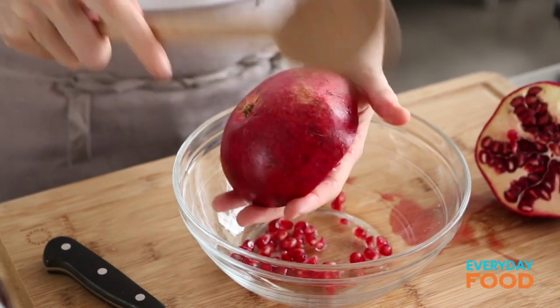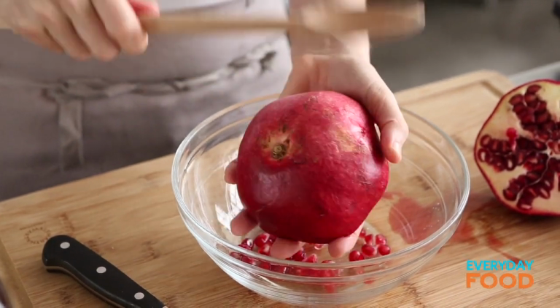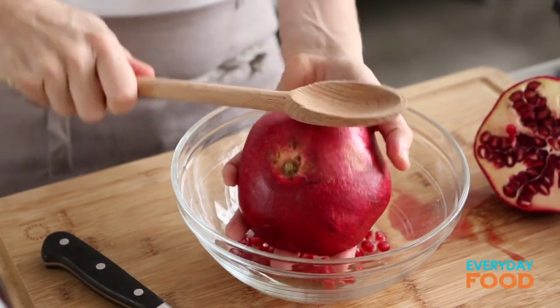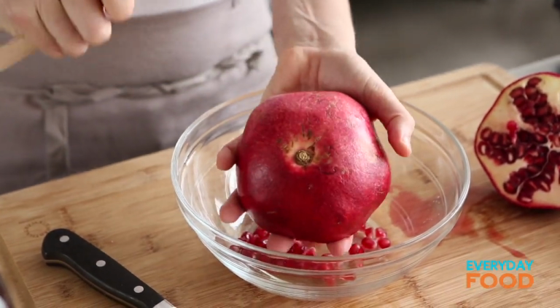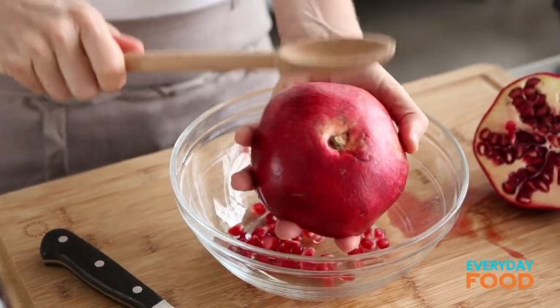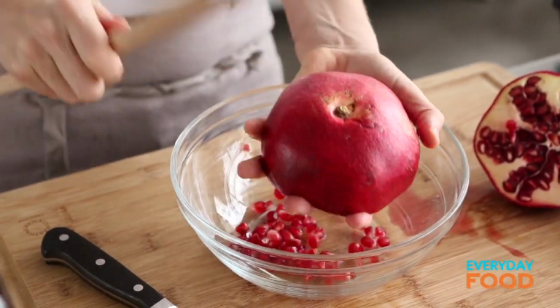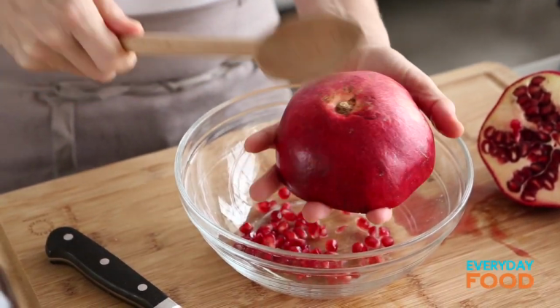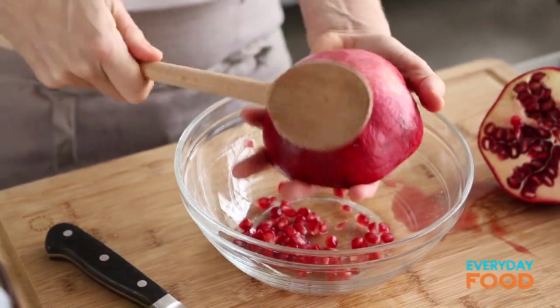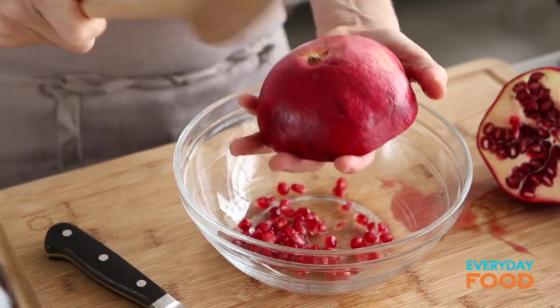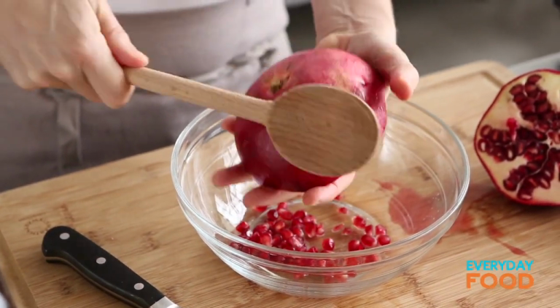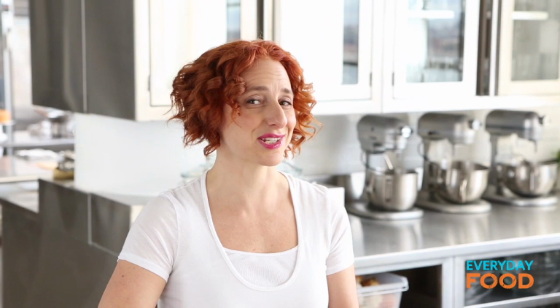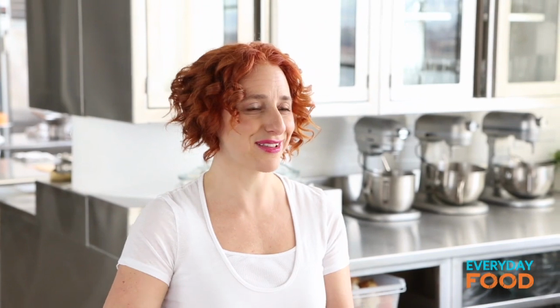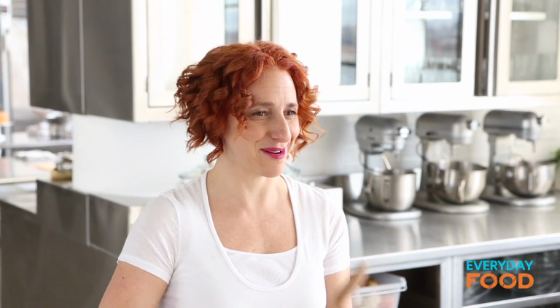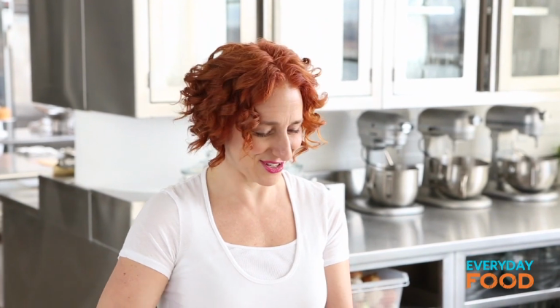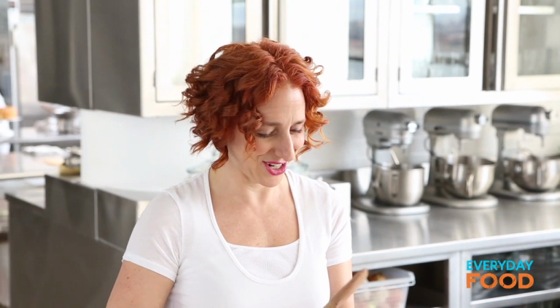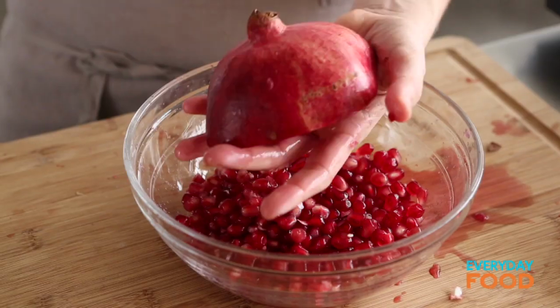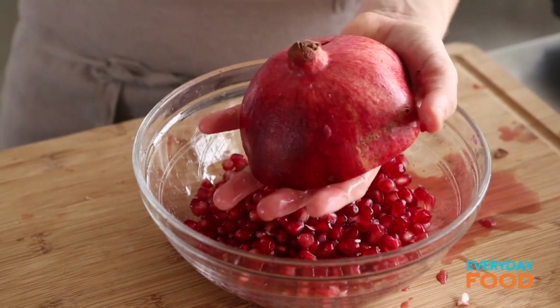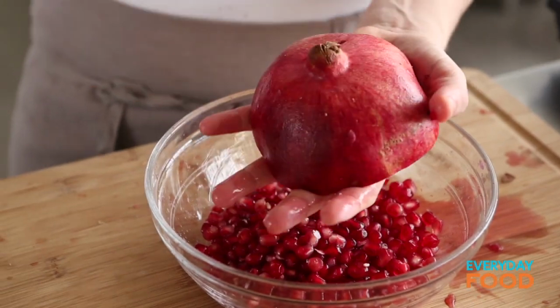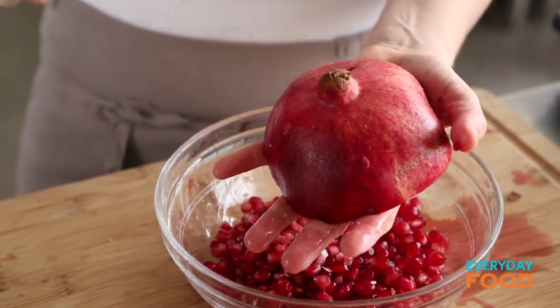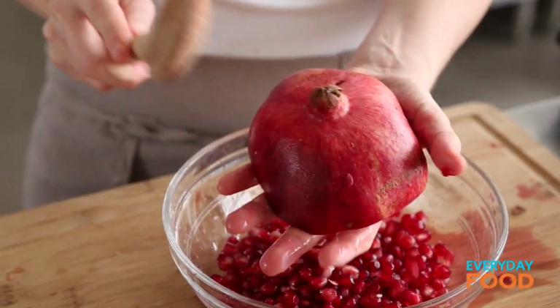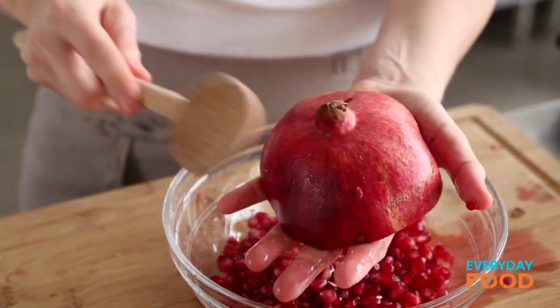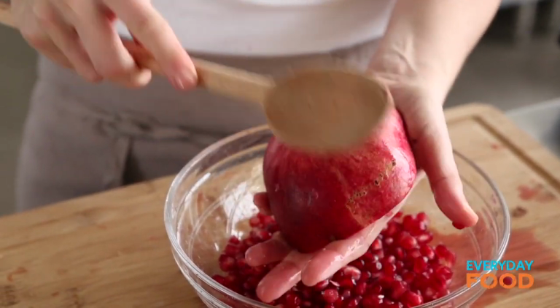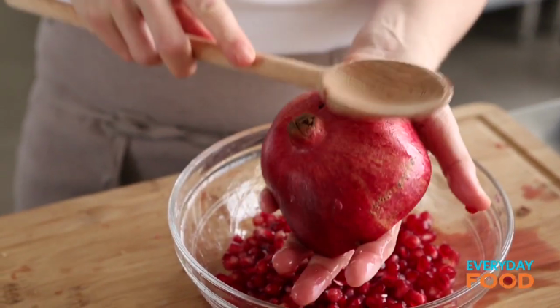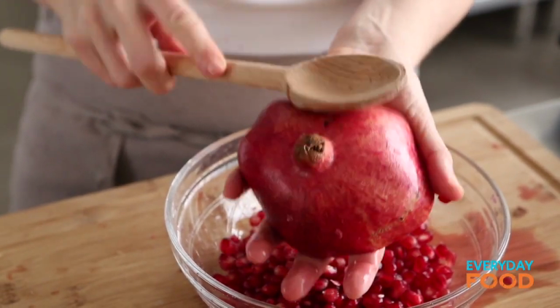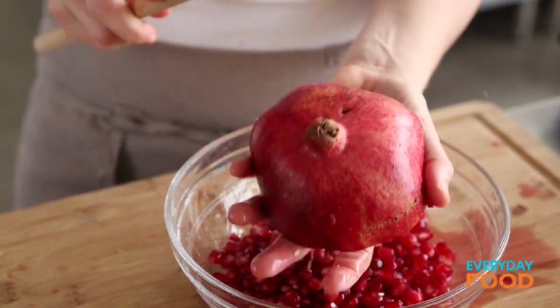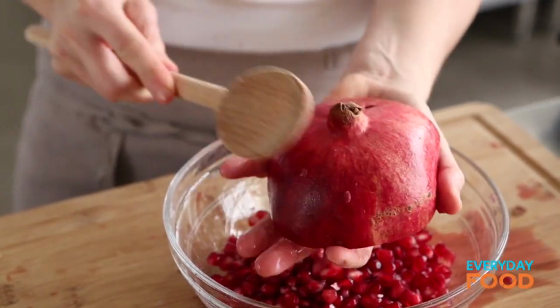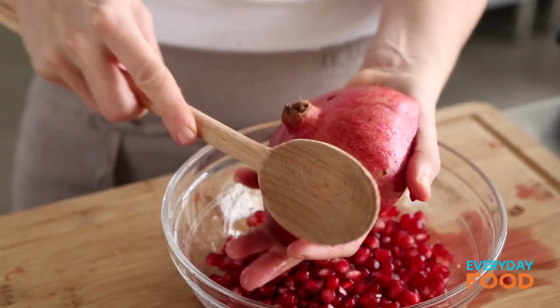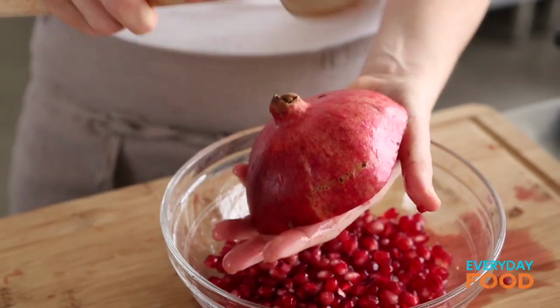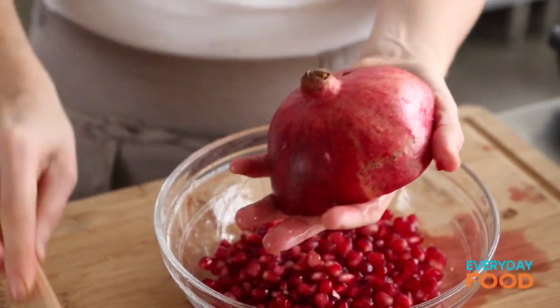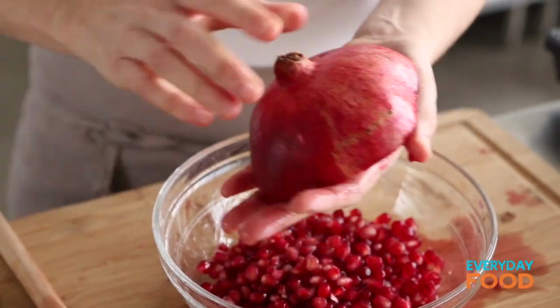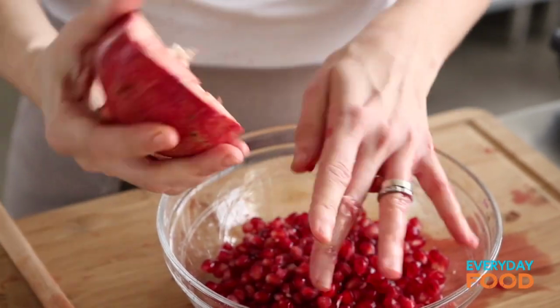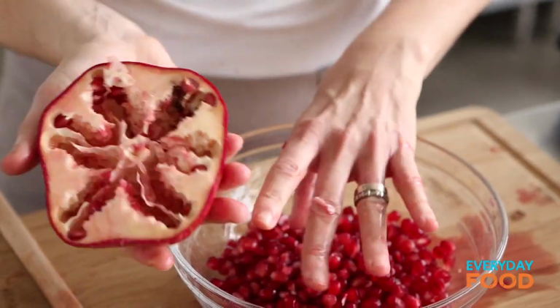You know who taught me that trick? Martha Stewart. She's a smart lady, that Martha Stewart. And when you're finished — and it doesn't take that long — your pomegranate shell is completely empty. Just set those aside.